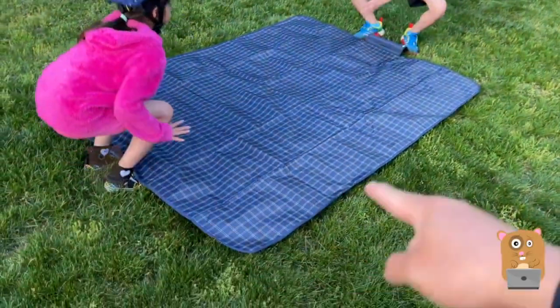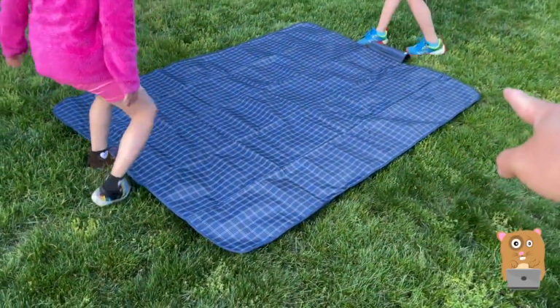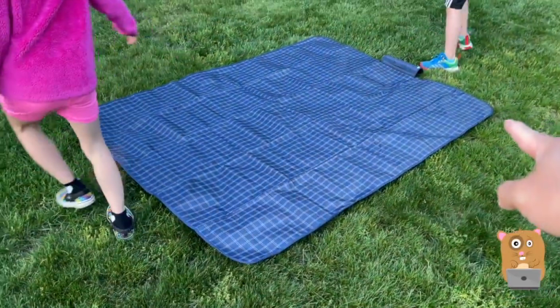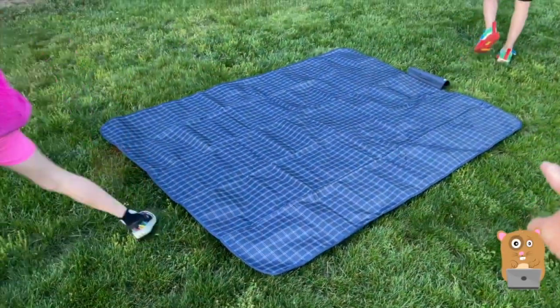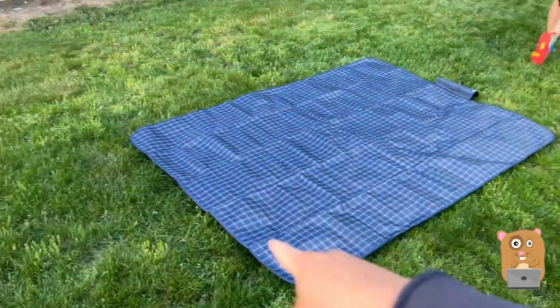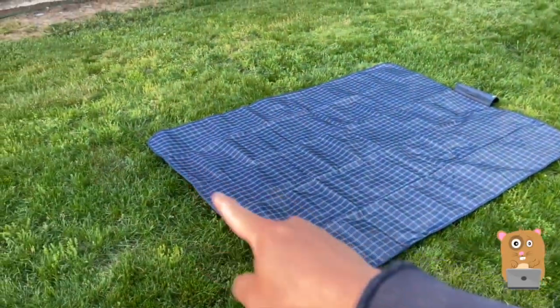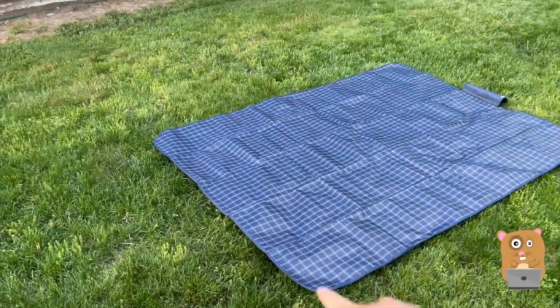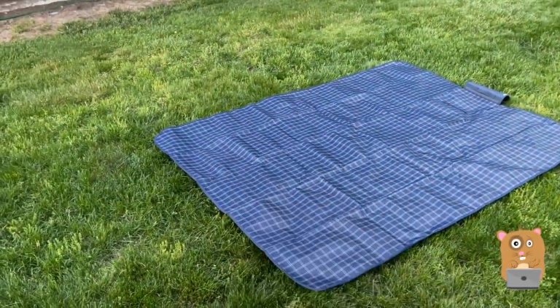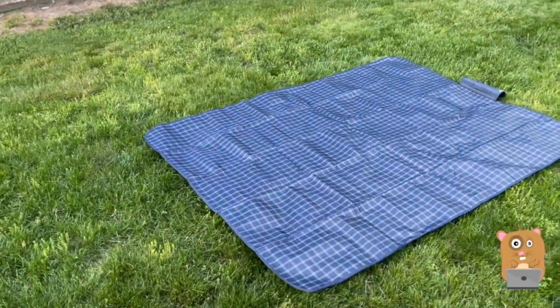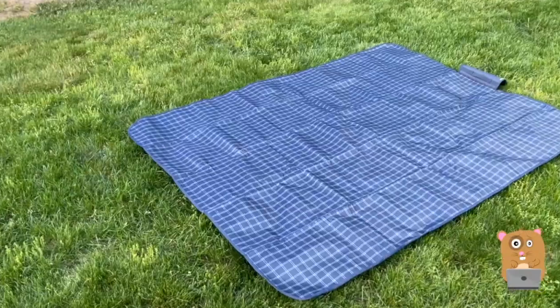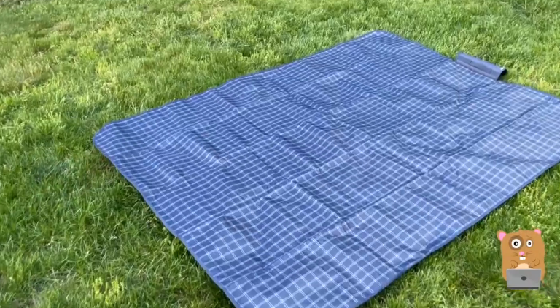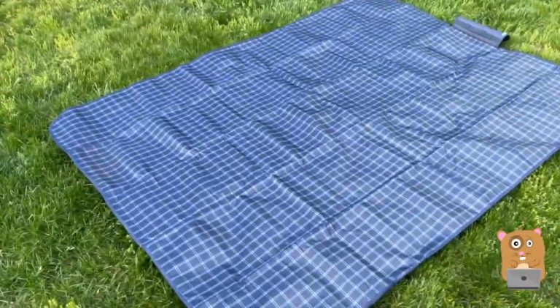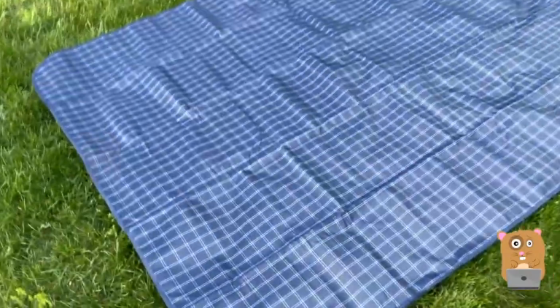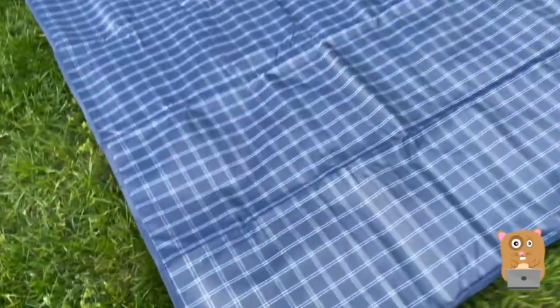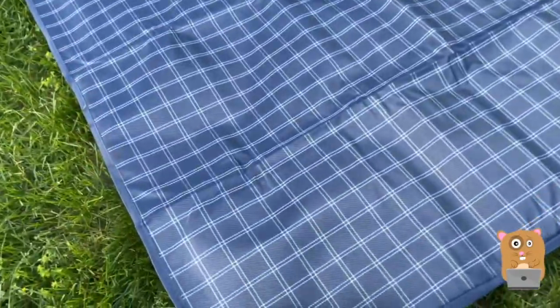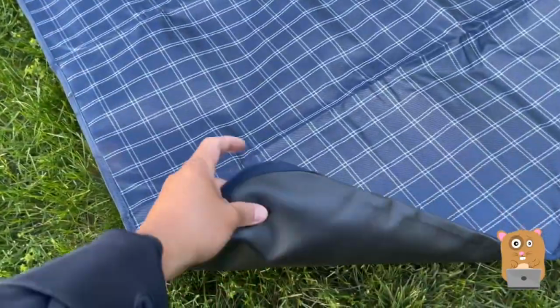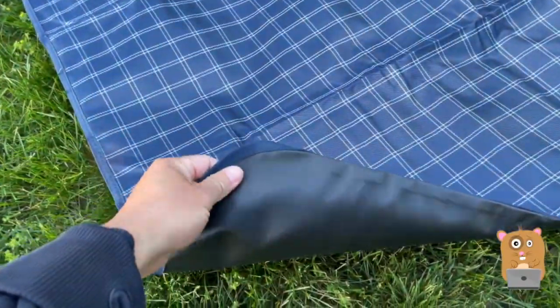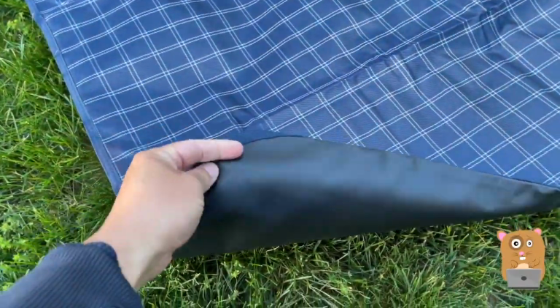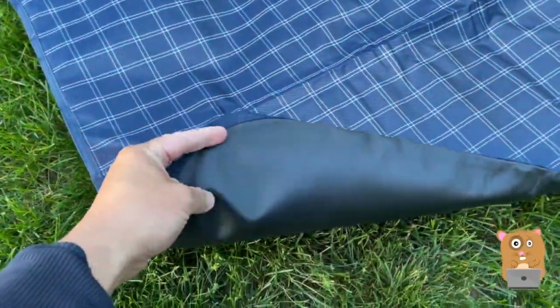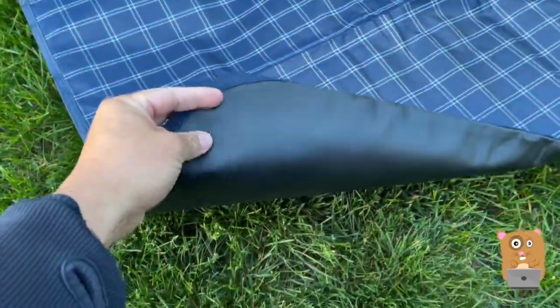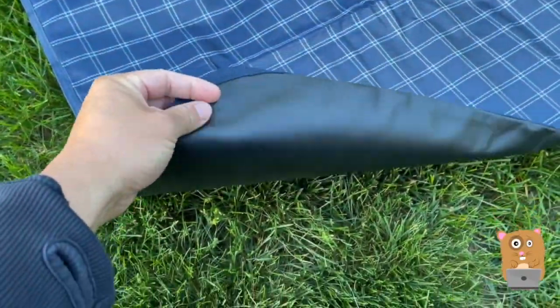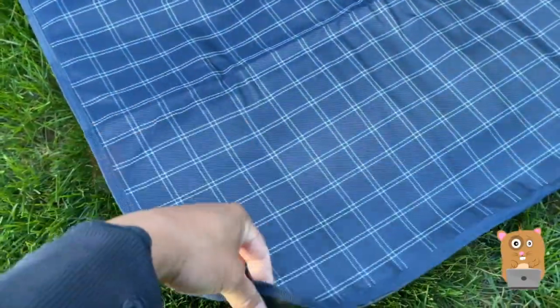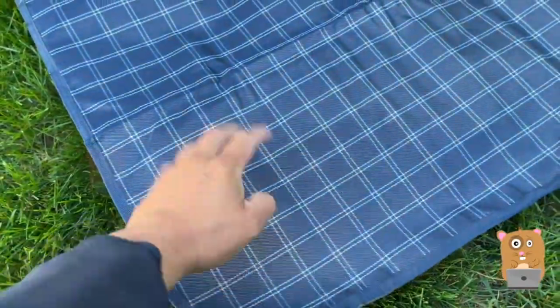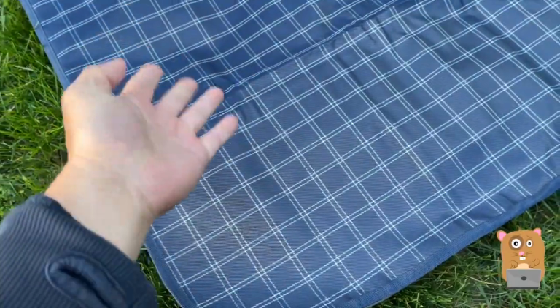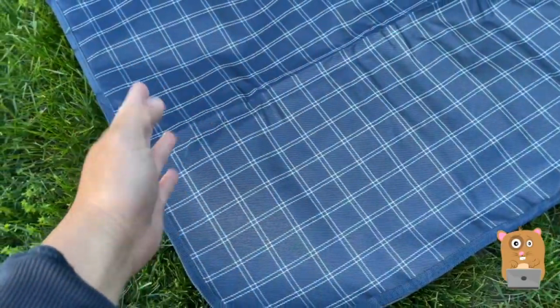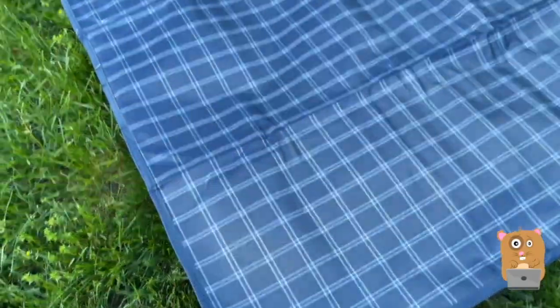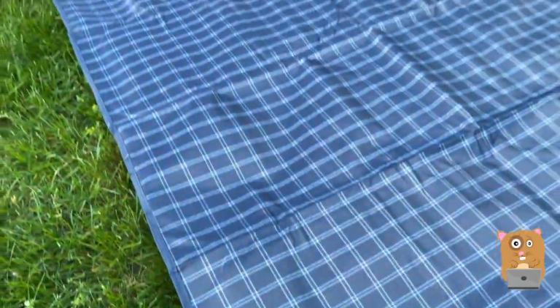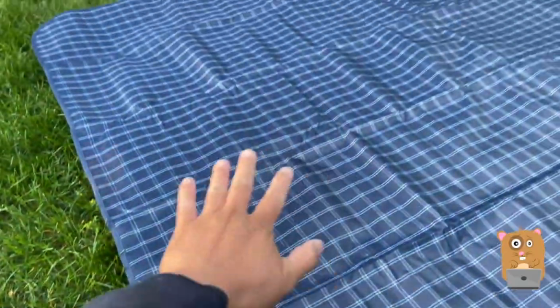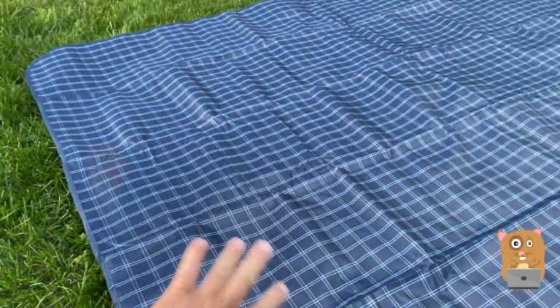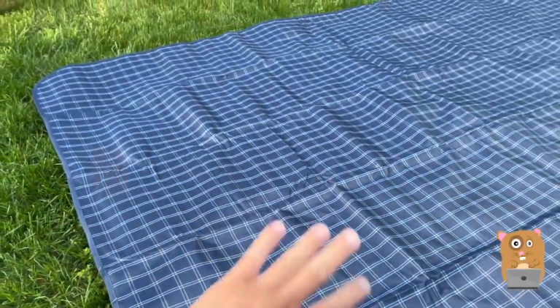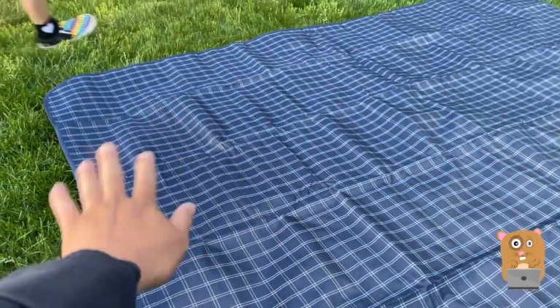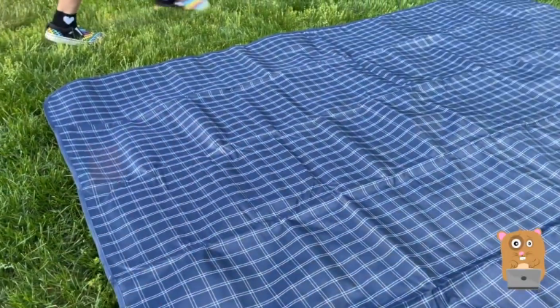80 inches this way, 60 inches this way. It's a waterproof material on this side, so even if the grass is wet, the people sitting on this will not be wet.